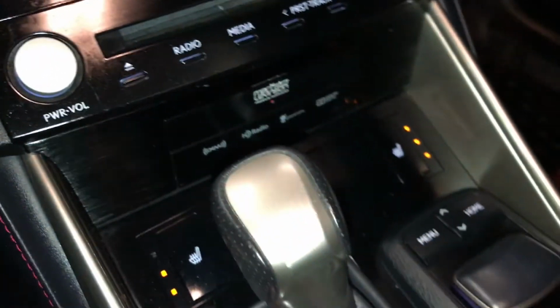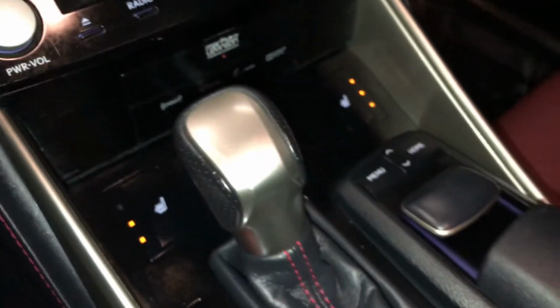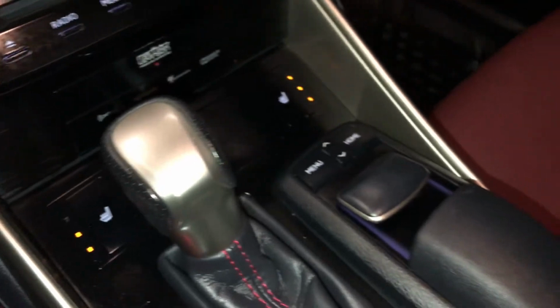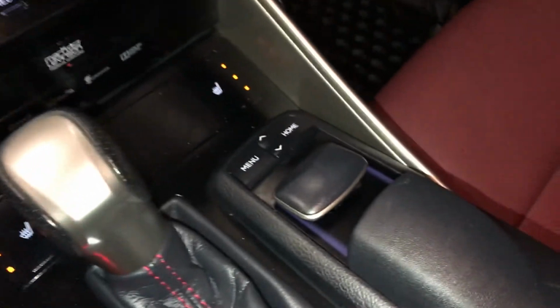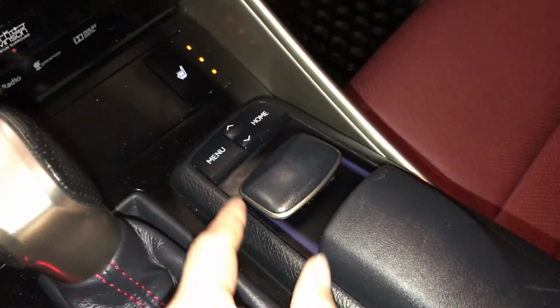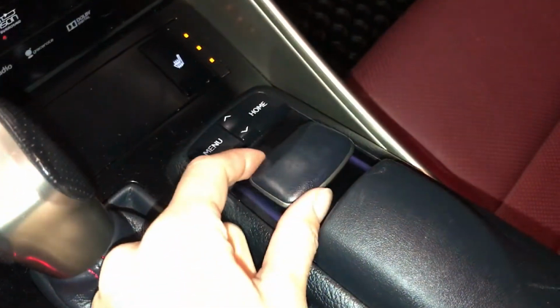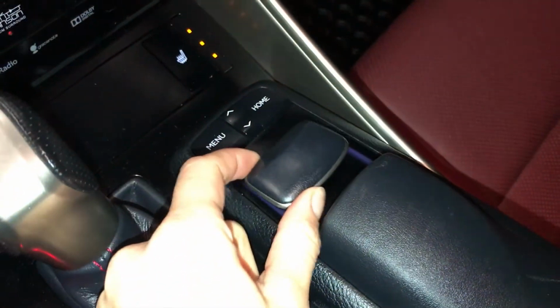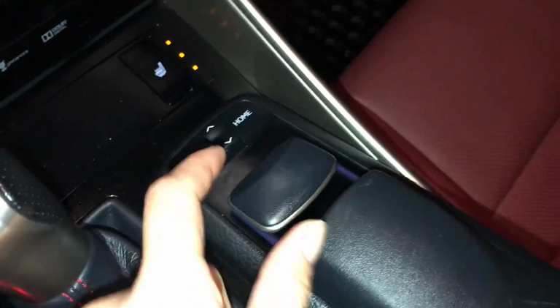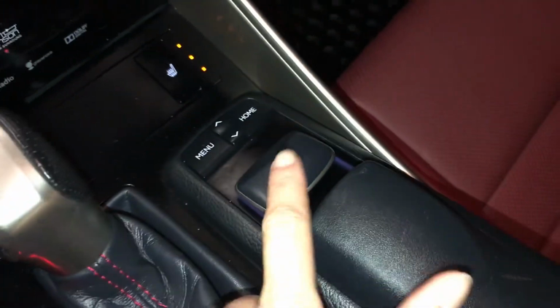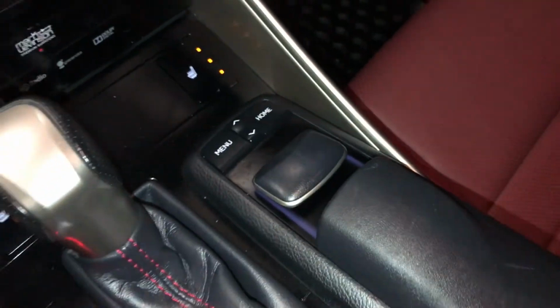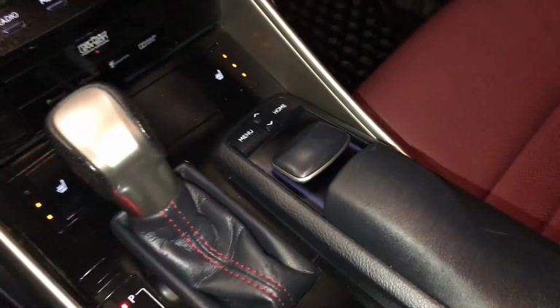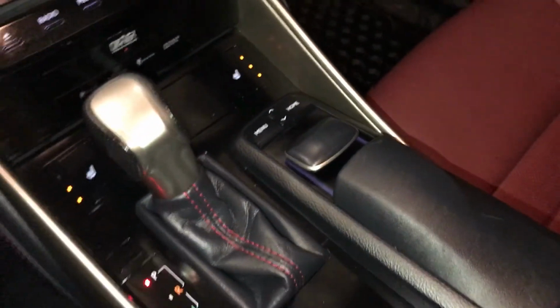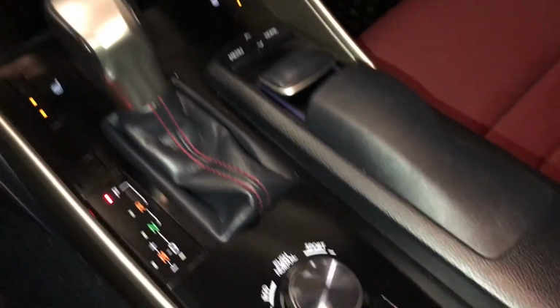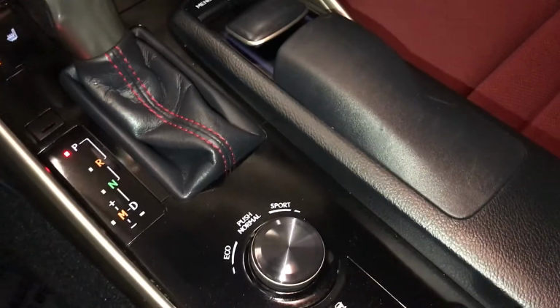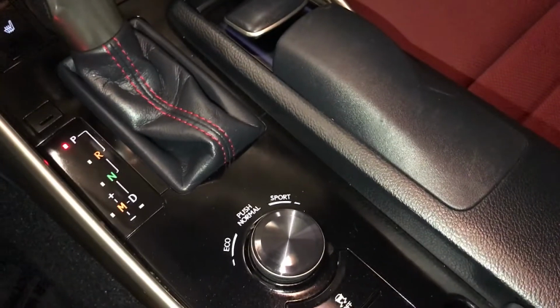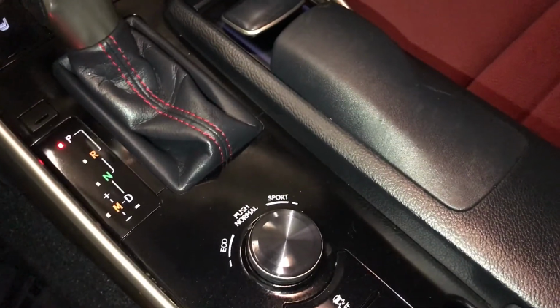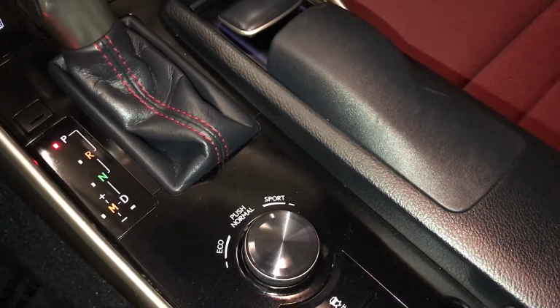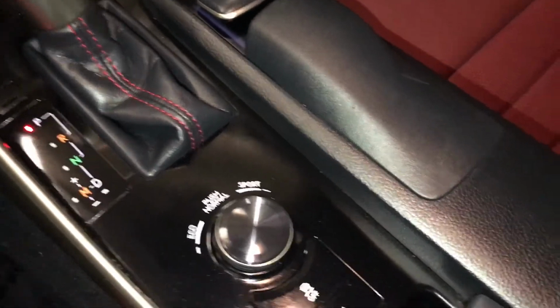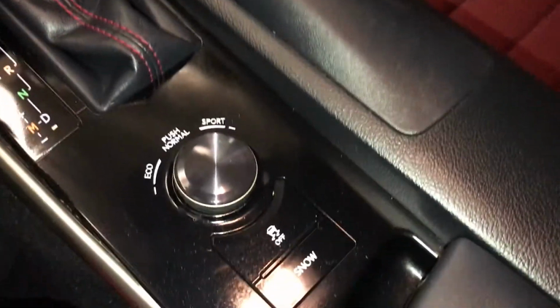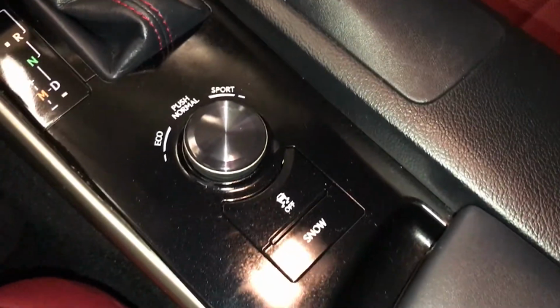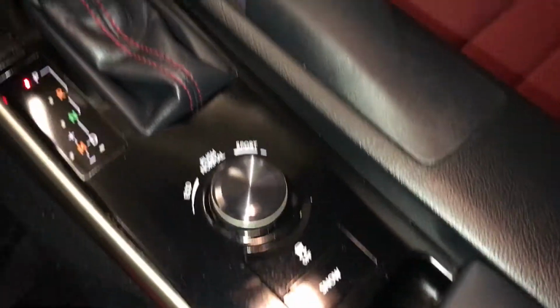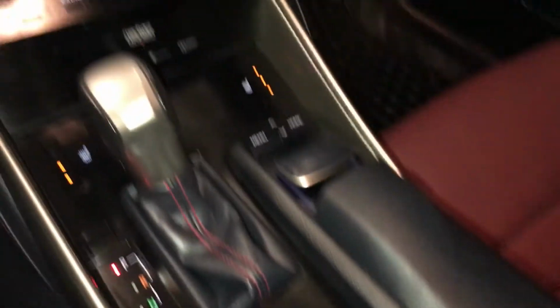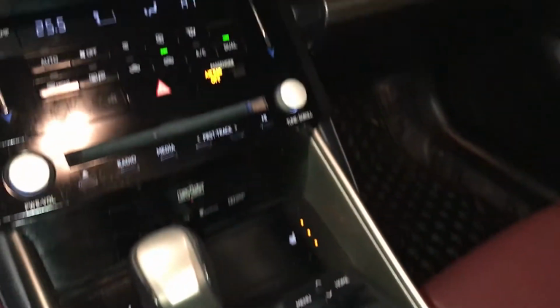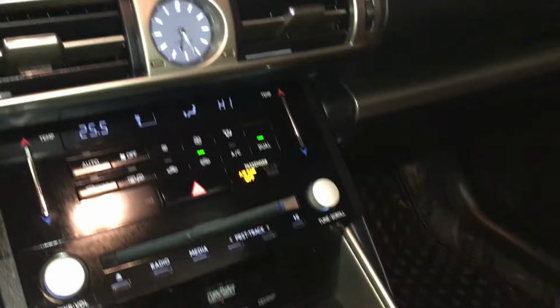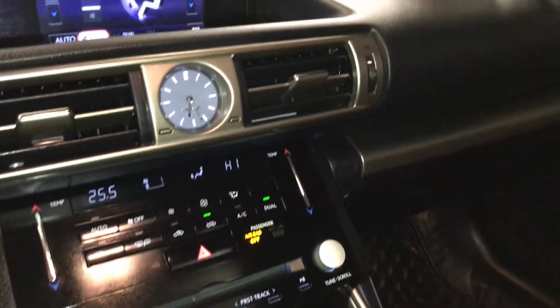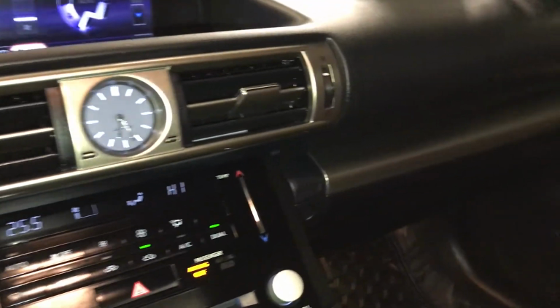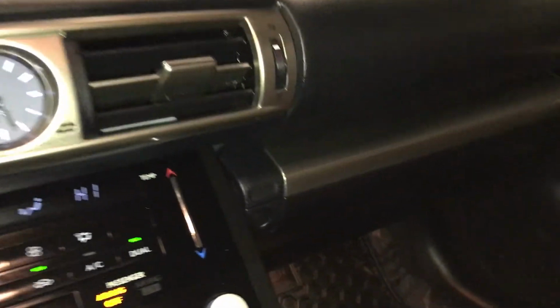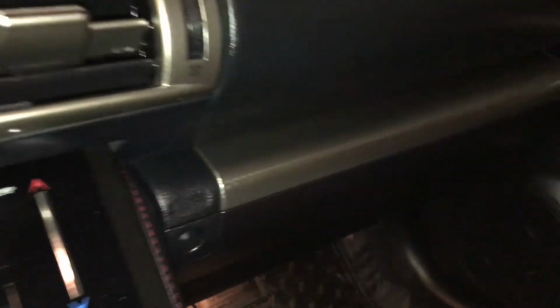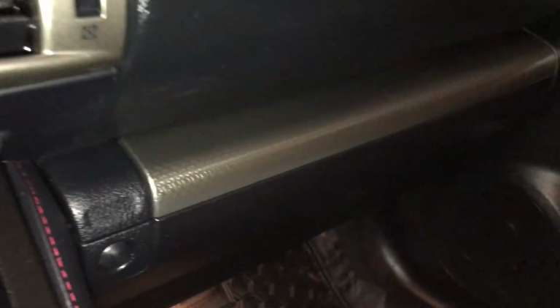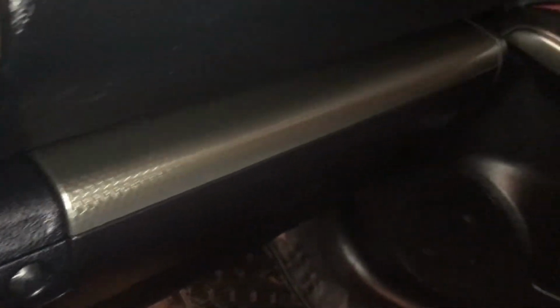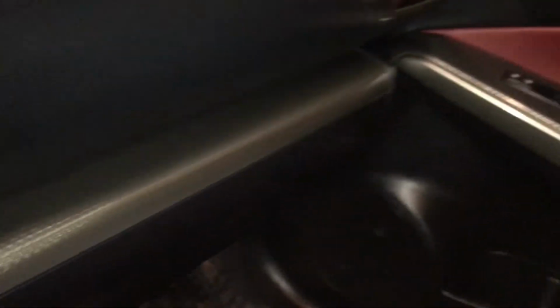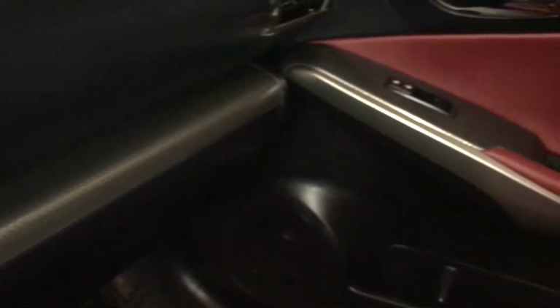F-Sport leather shift knob. This is what you use for your display screen — push down in the center. Eco, normal, and sport drive modes. Traction control and snow mode. Lockable glove compartment. F-Sport silver performance trim throughout the vehicle.